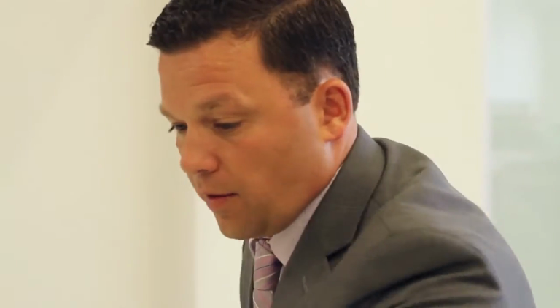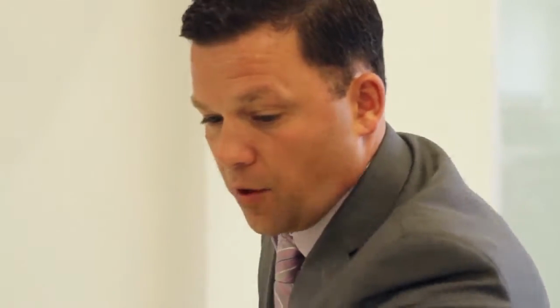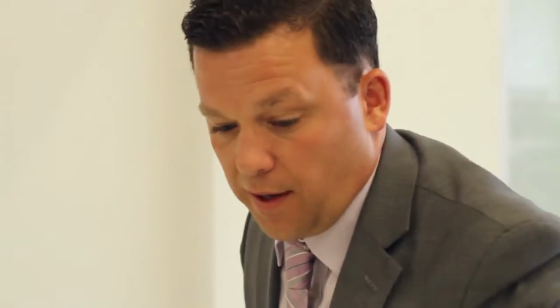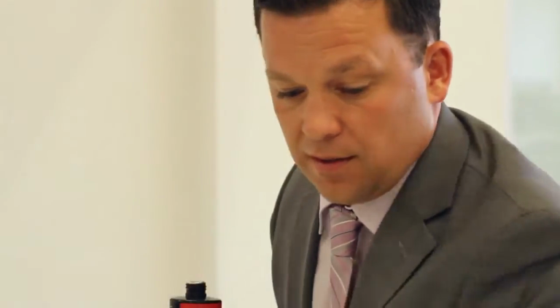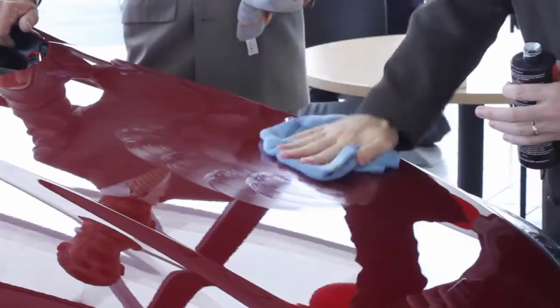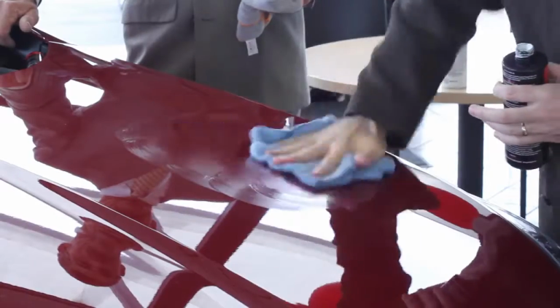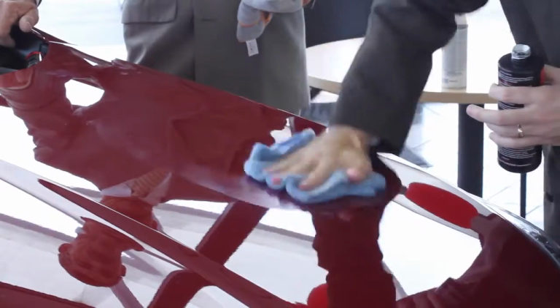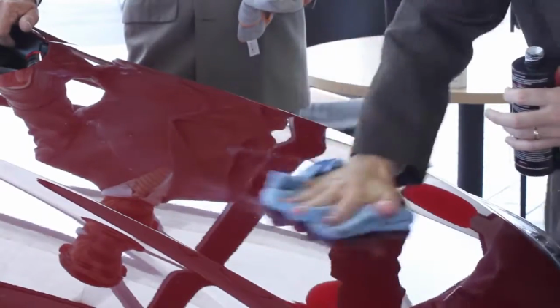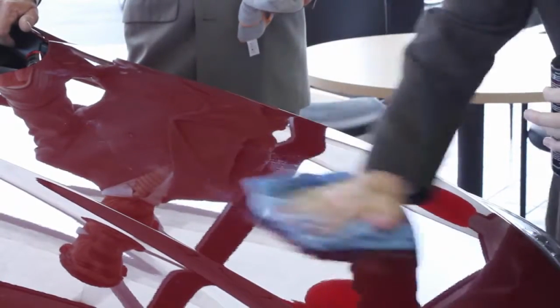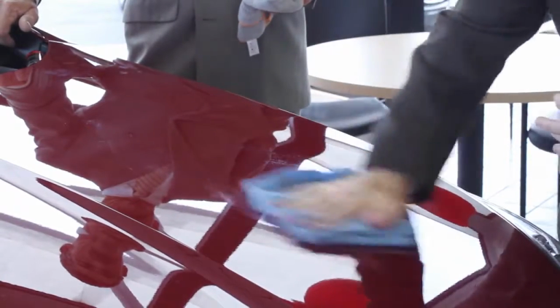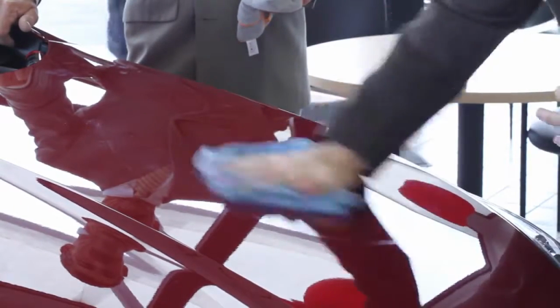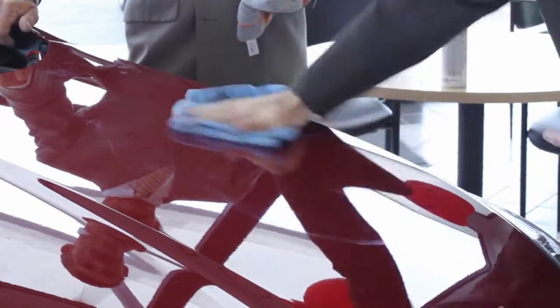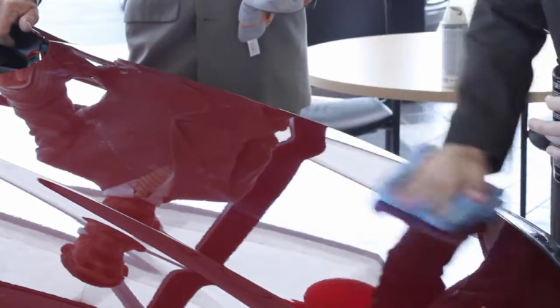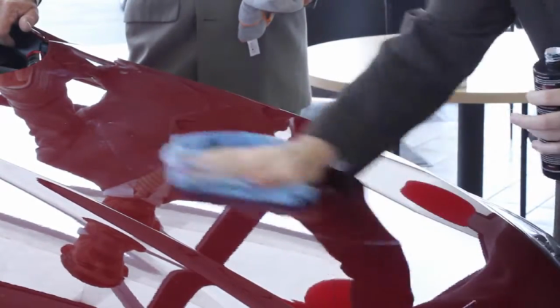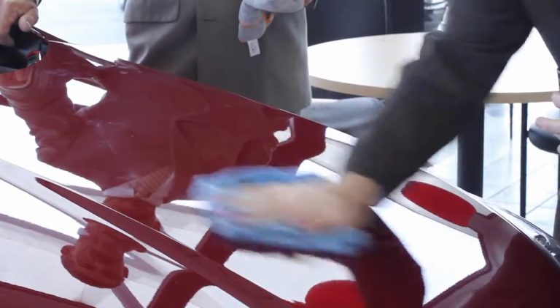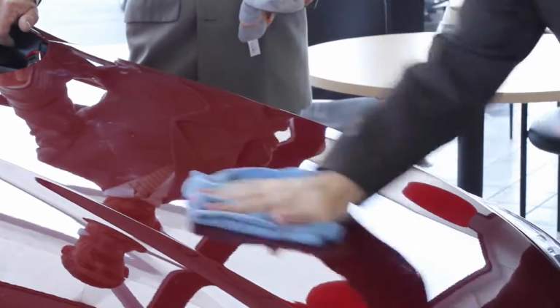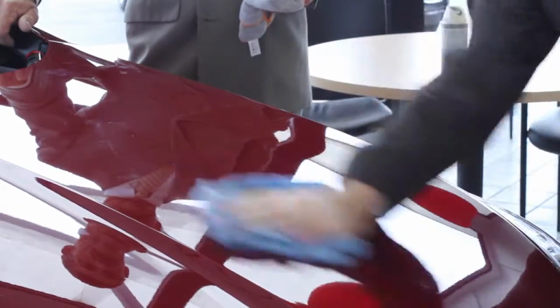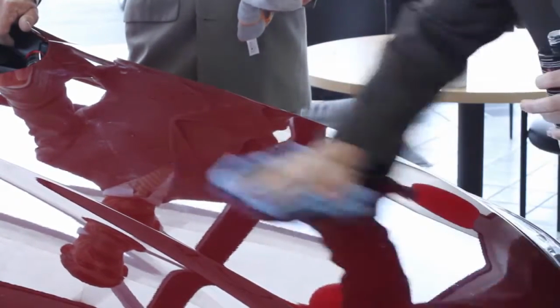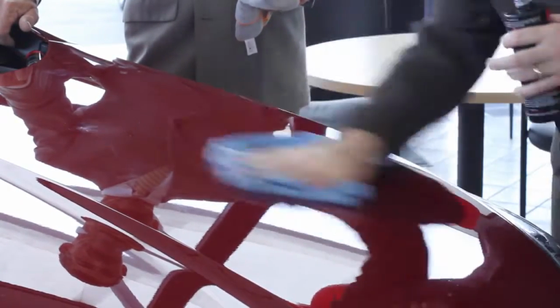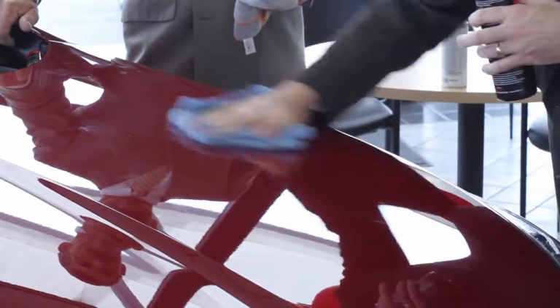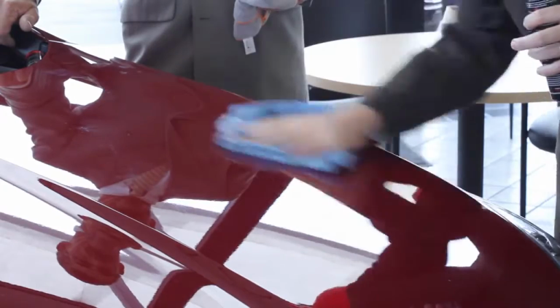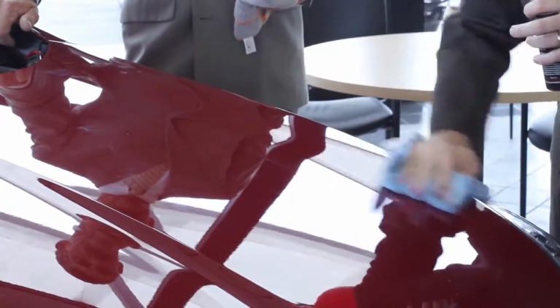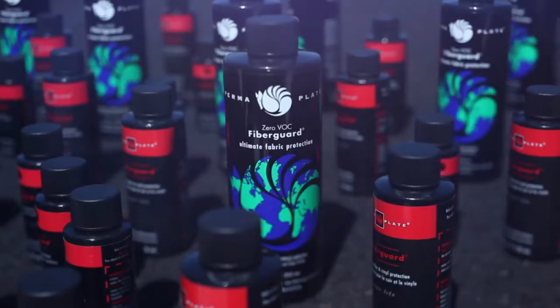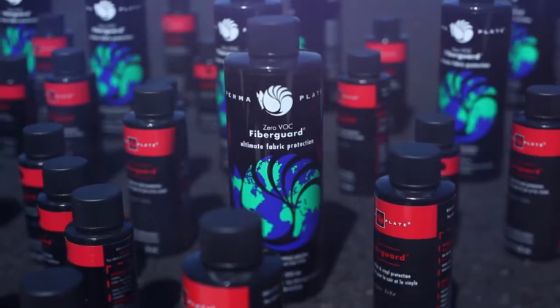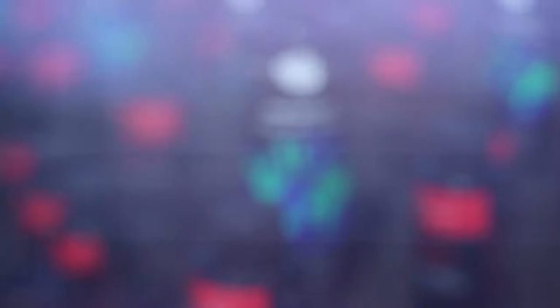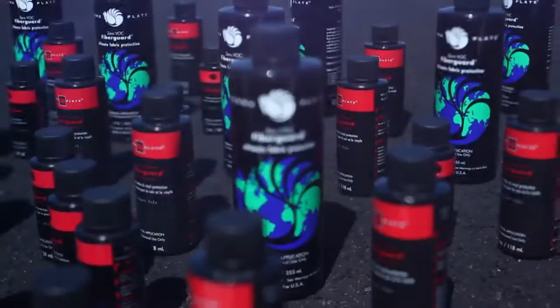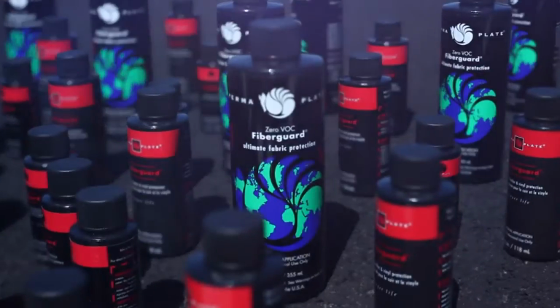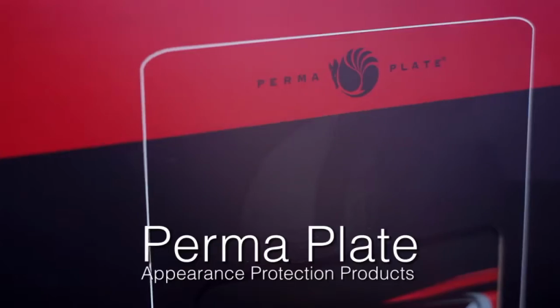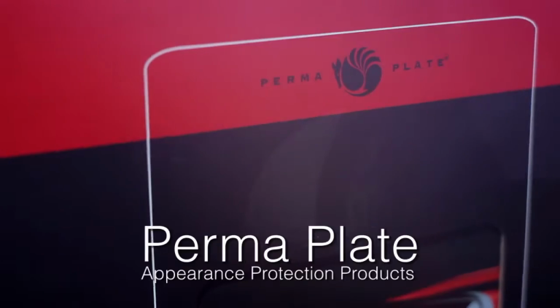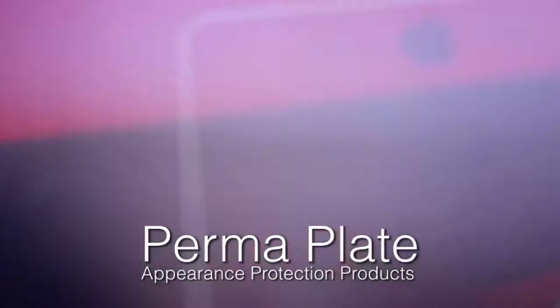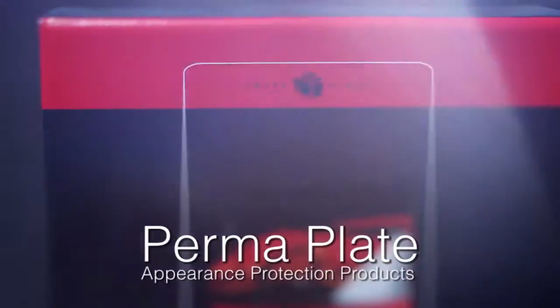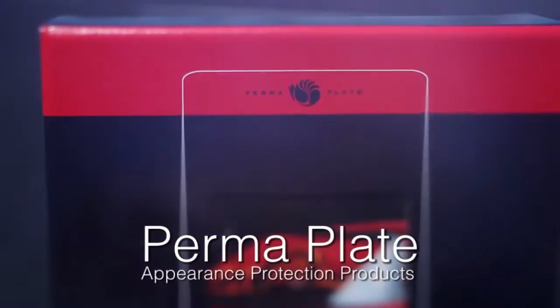The treatment is backed by a three-year warranty on leased vehicles, a five-year warranty on used vehicles, and a seven-year warranty on new vehicles. Permiplate appearance protection products.